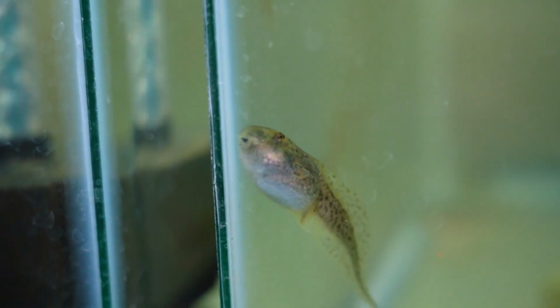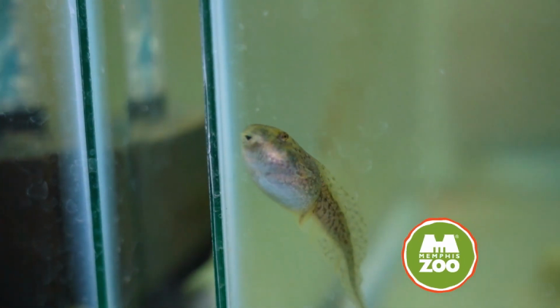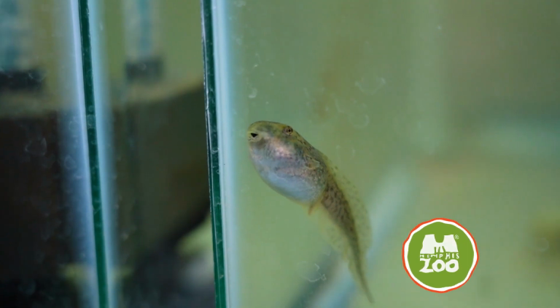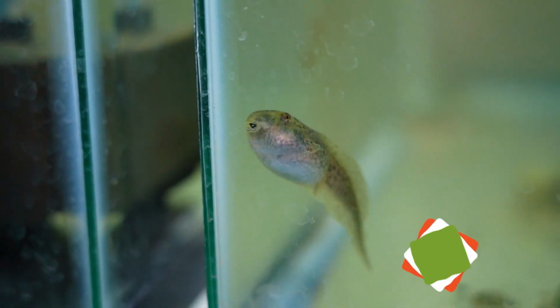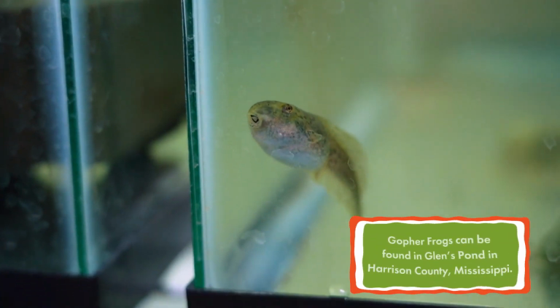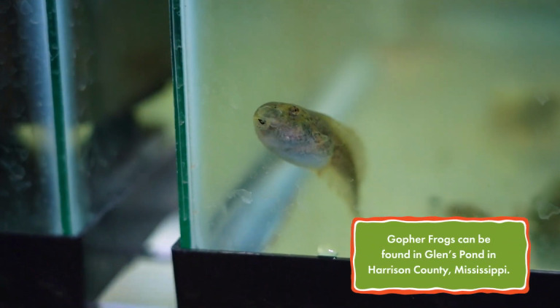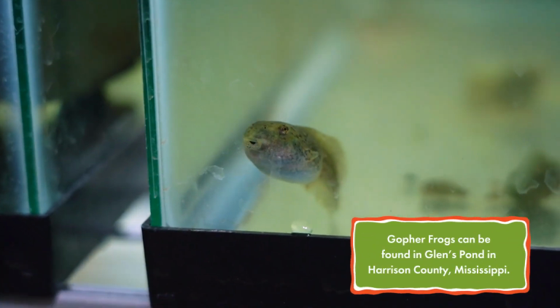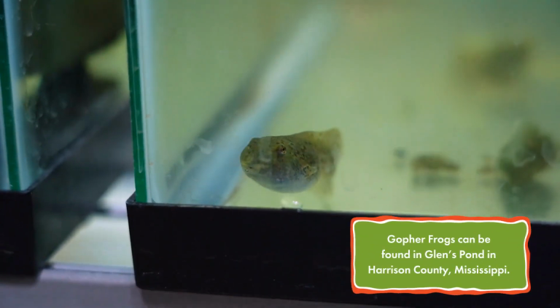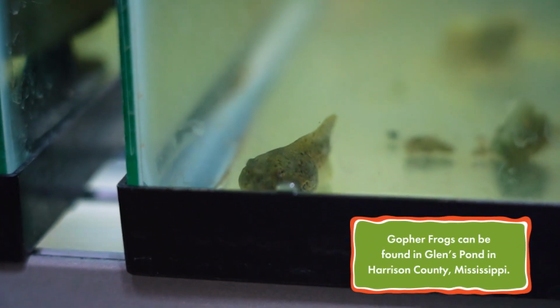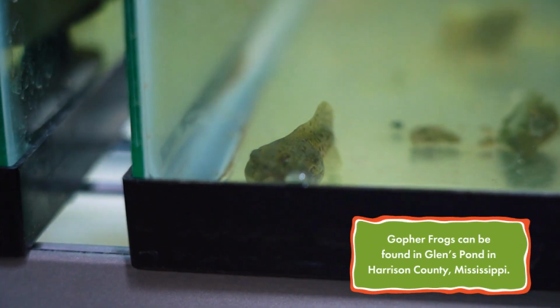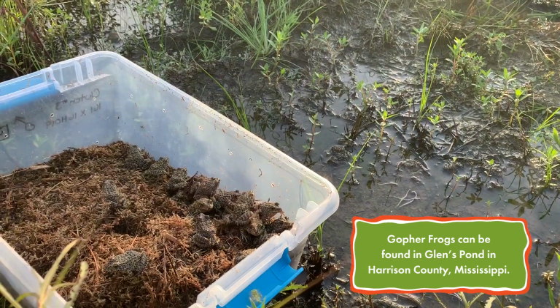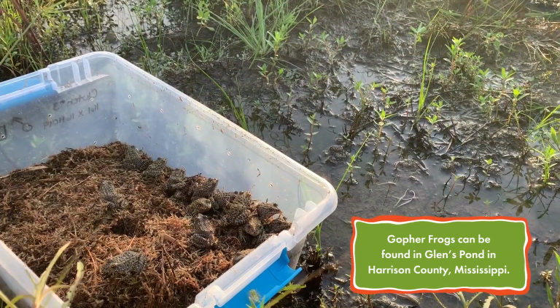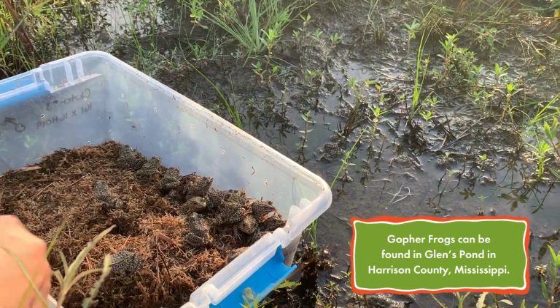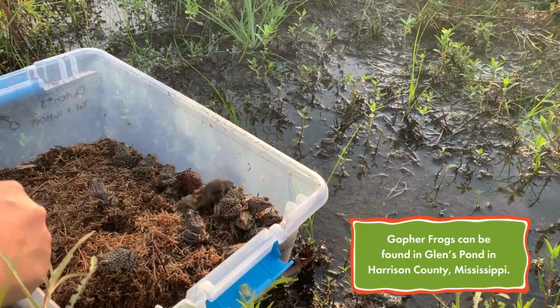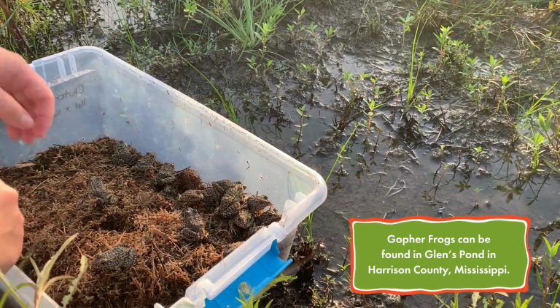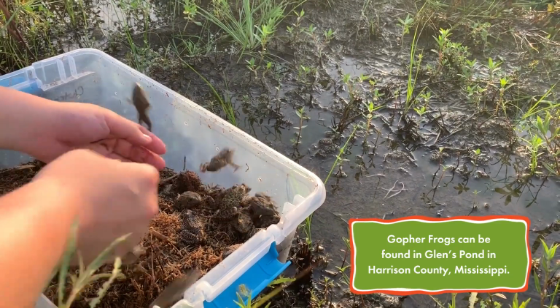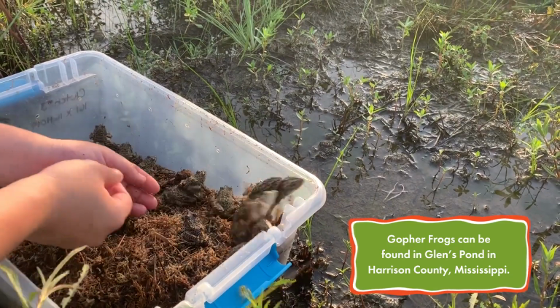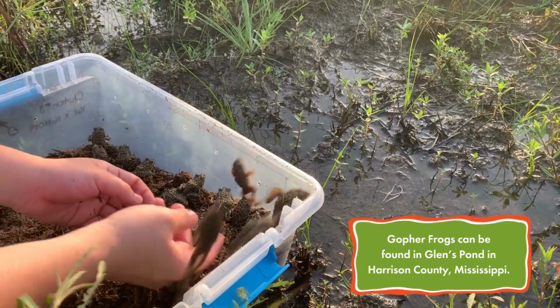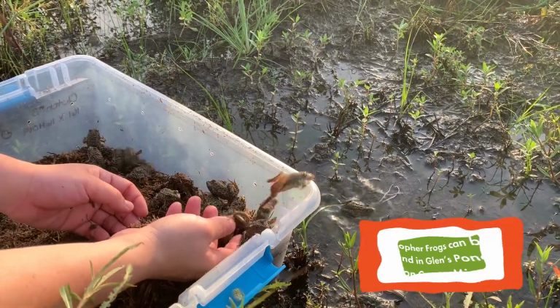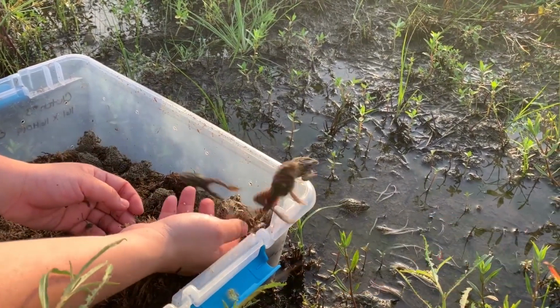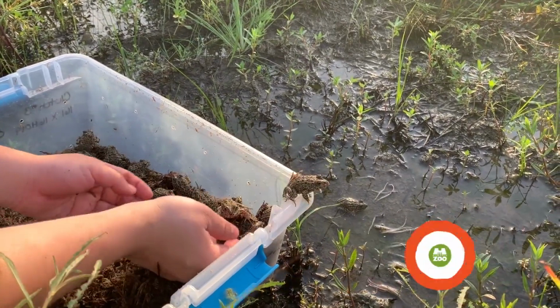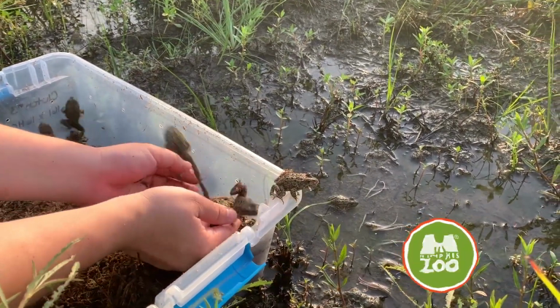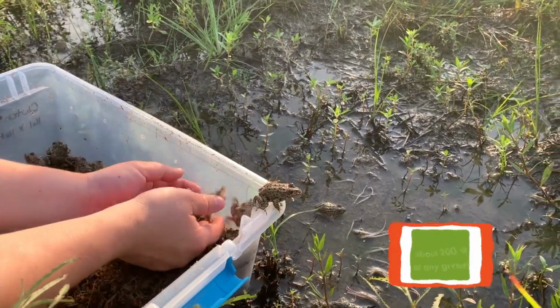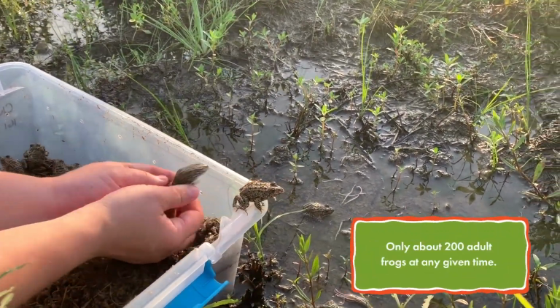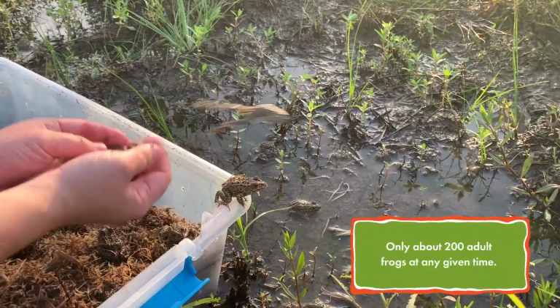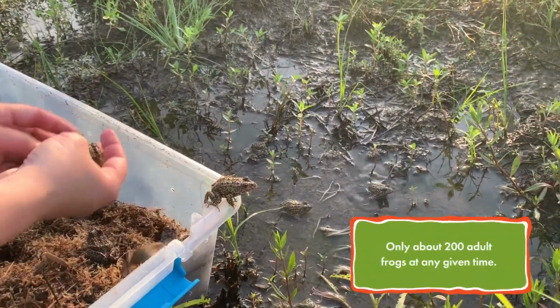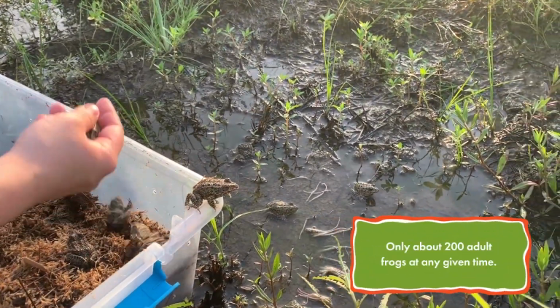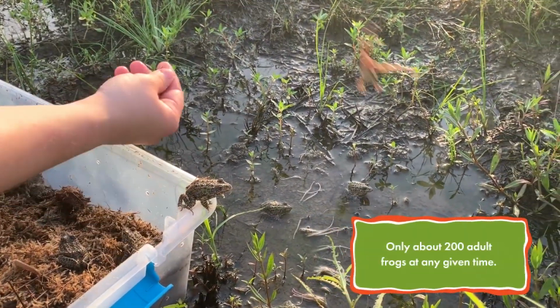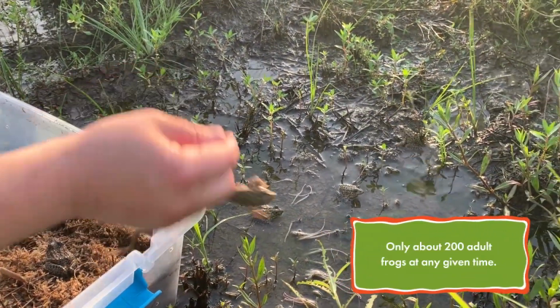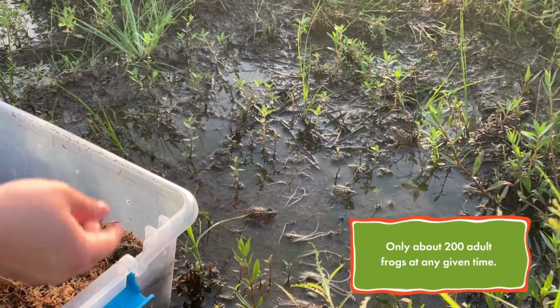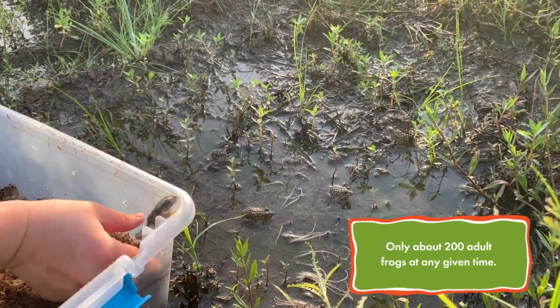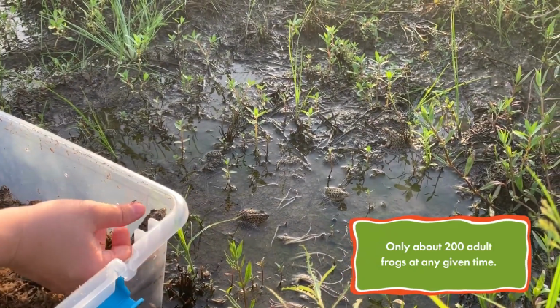Did you know that the only place in the wild to find the dusky gopher frog is in Glenn's Pond in Harrison County, Mississippi, and to date there are only about 200 adult frogs in that pond at any given time?